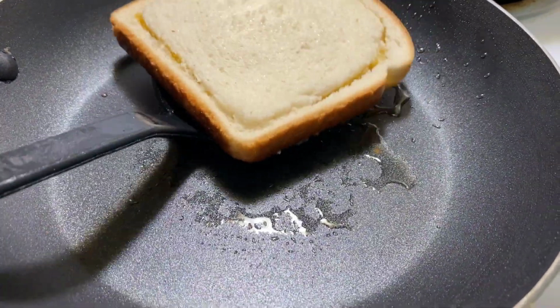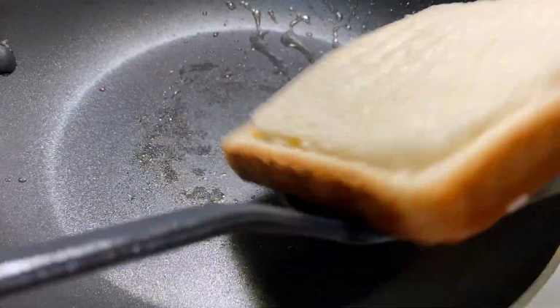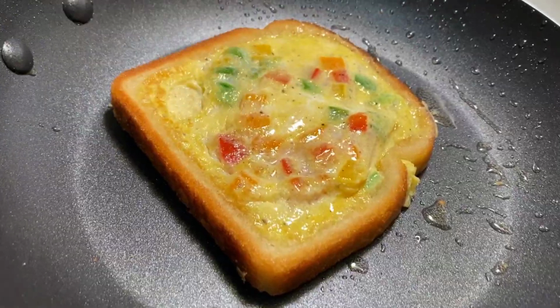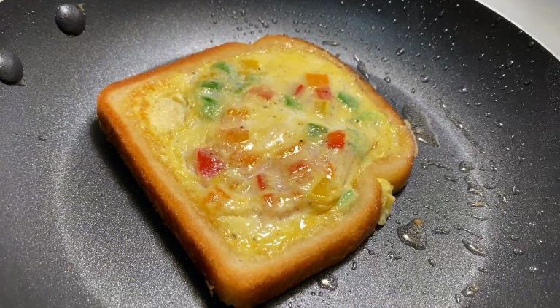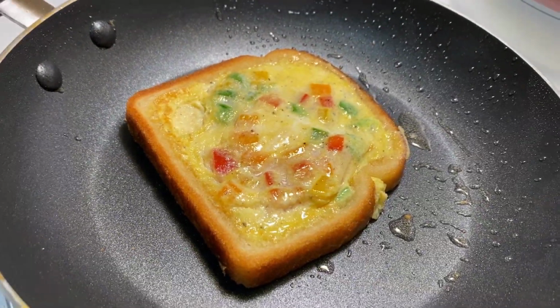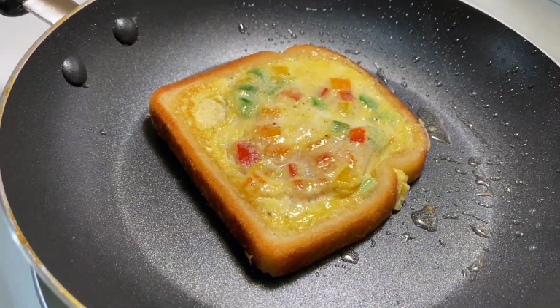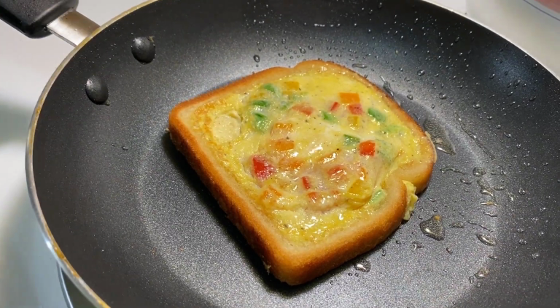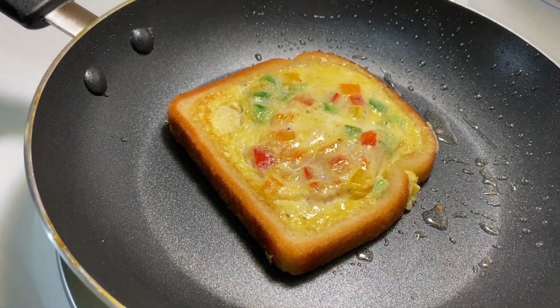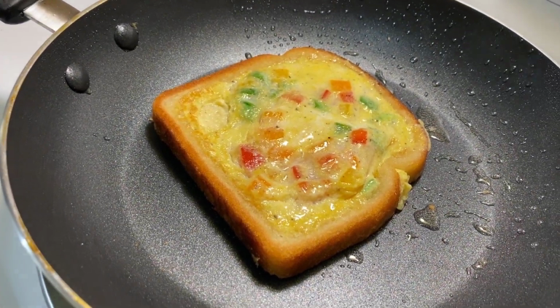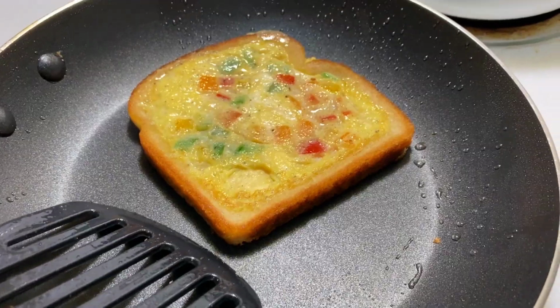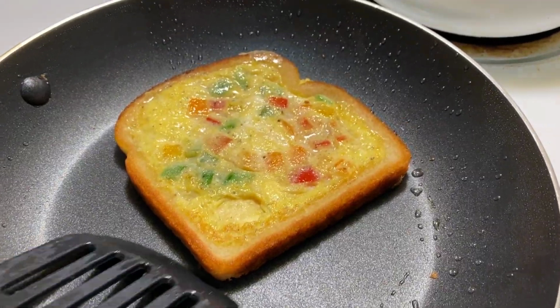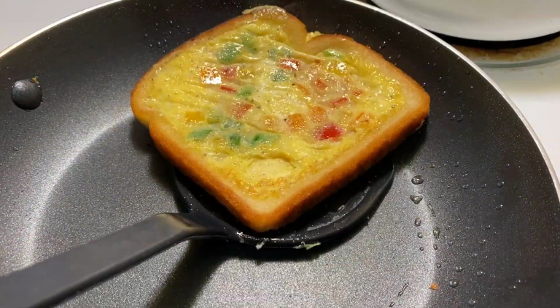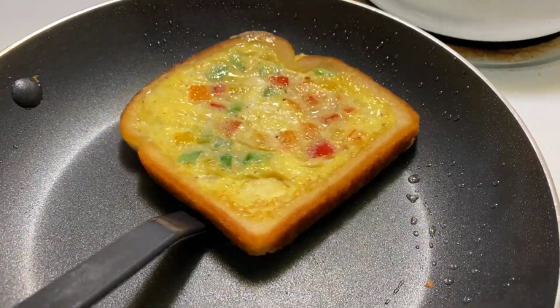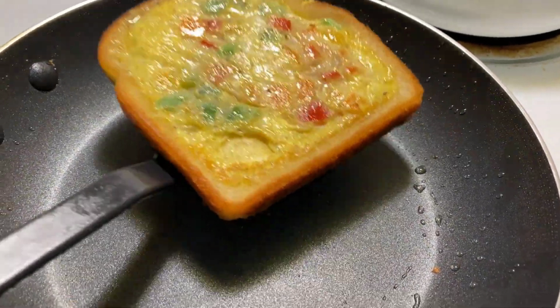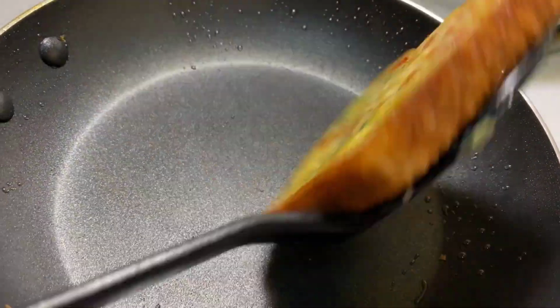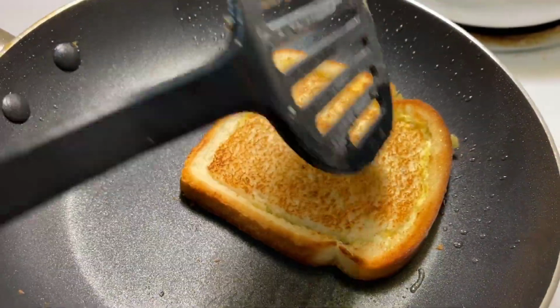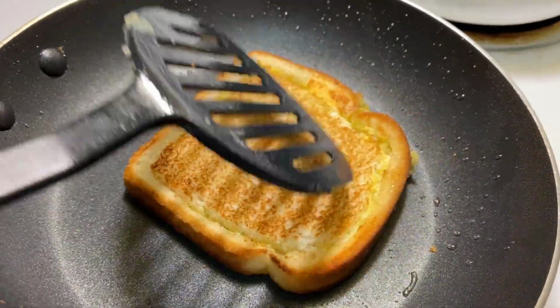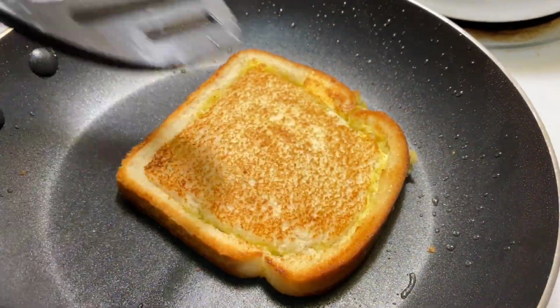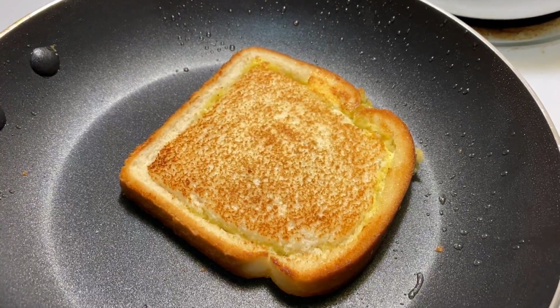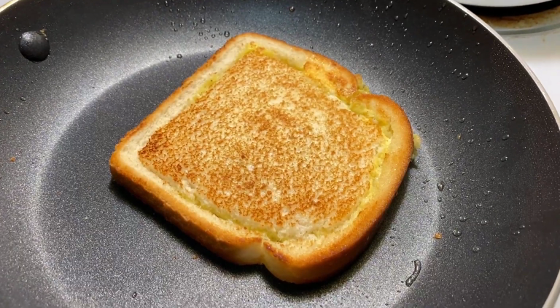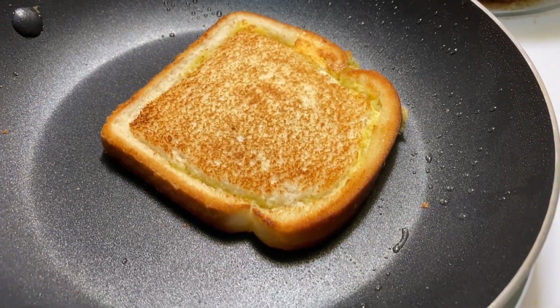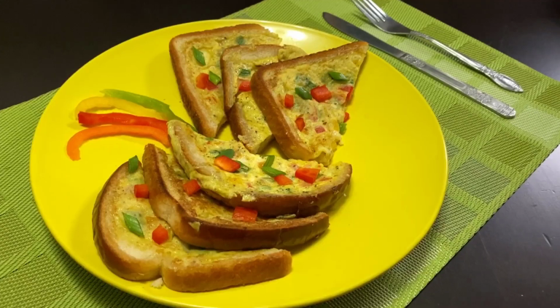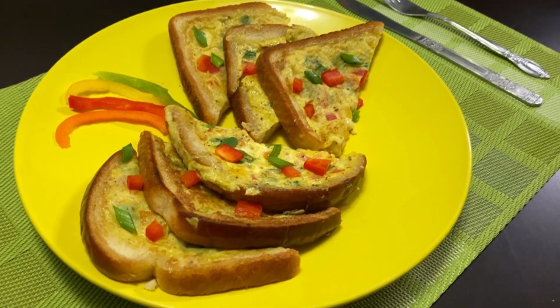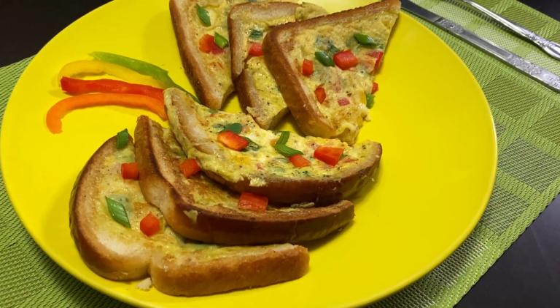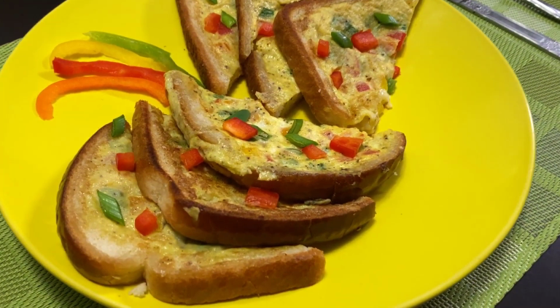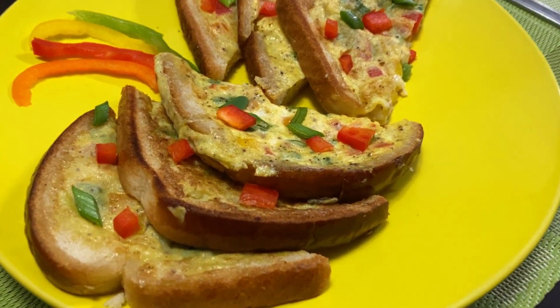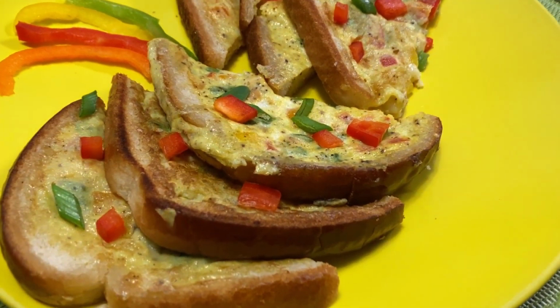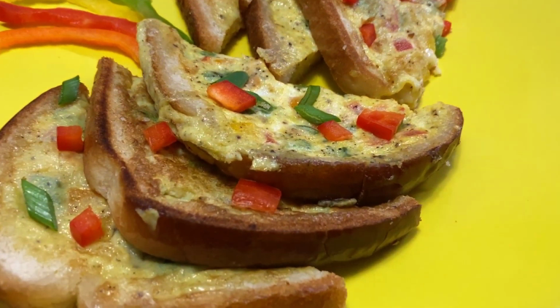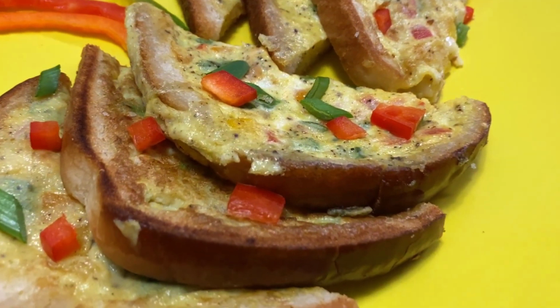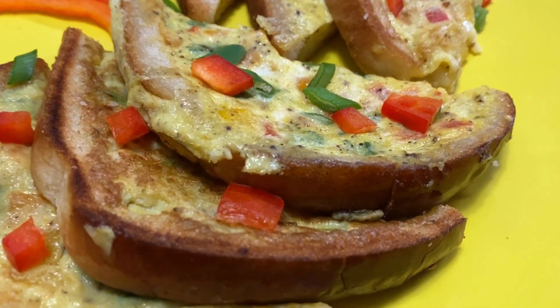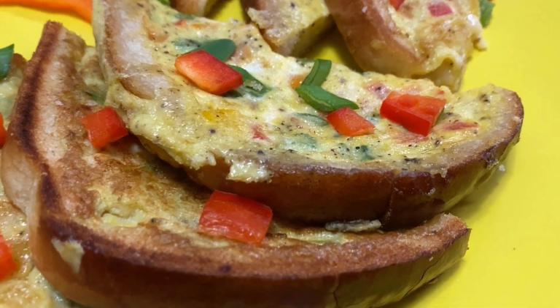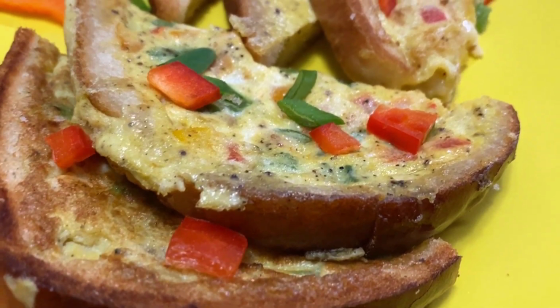Once the side looks something like this, you can go ahead and flip it, and you're done! This recipe is so delicious and not to mention very nutritious.